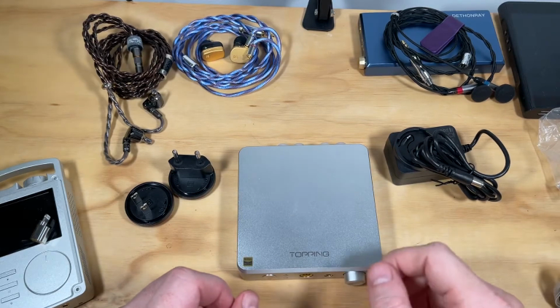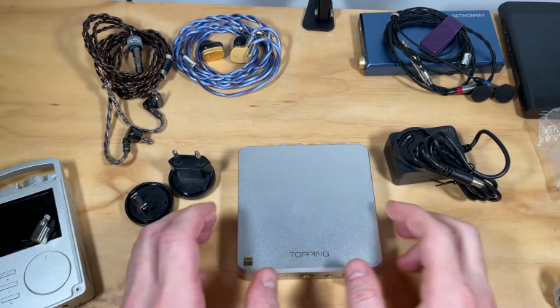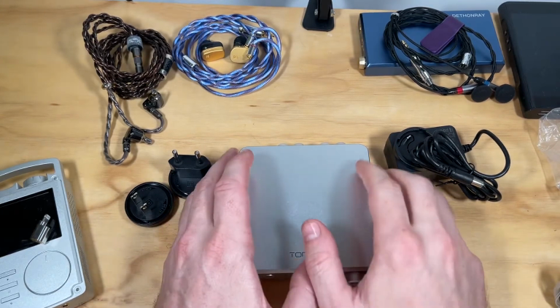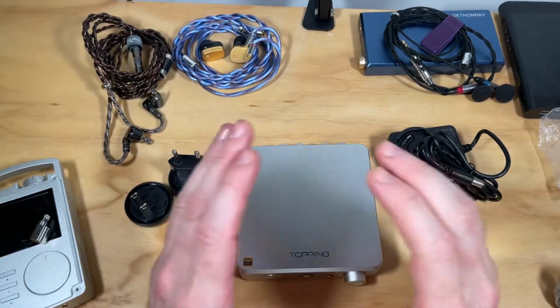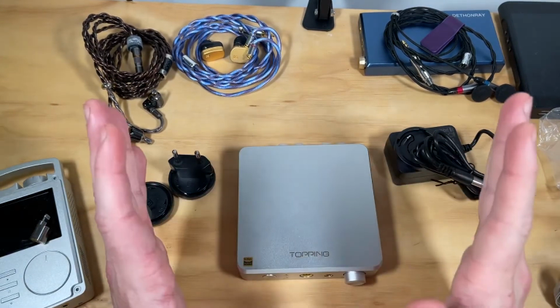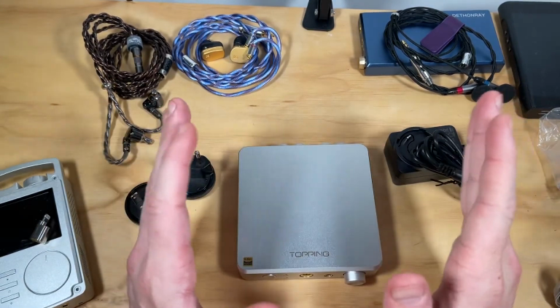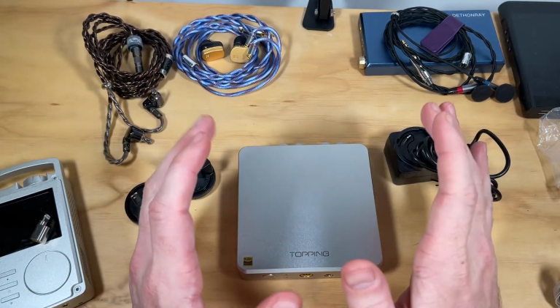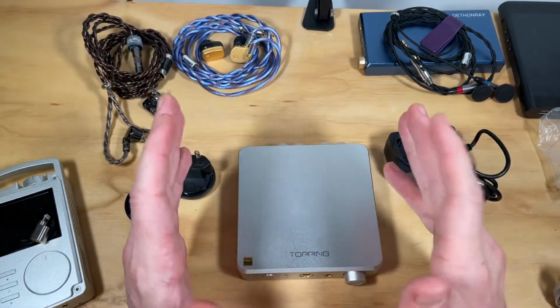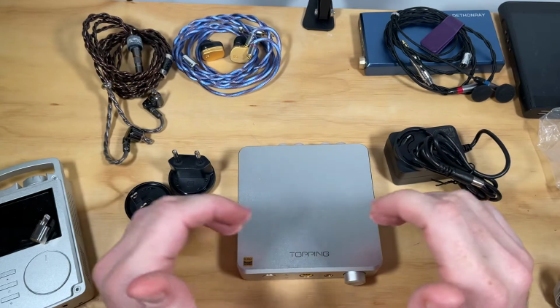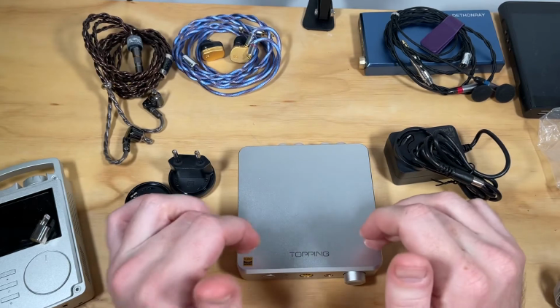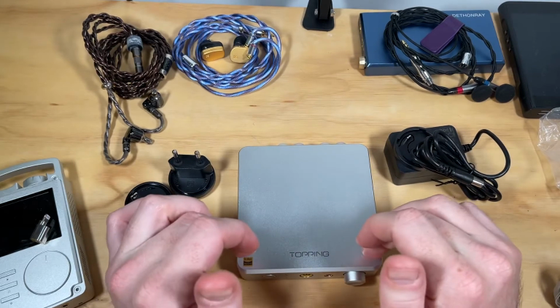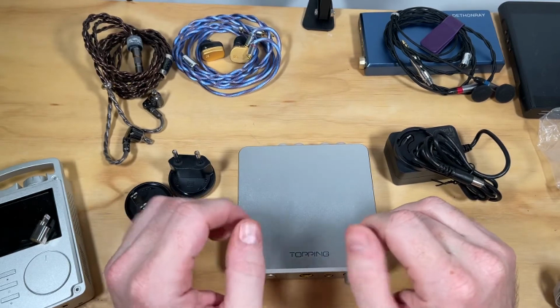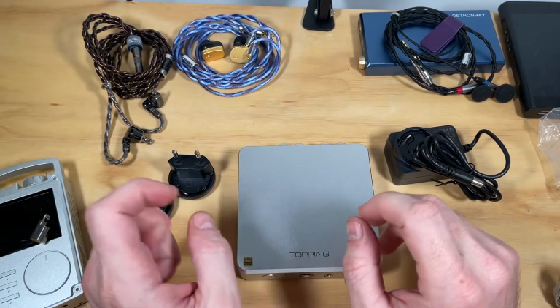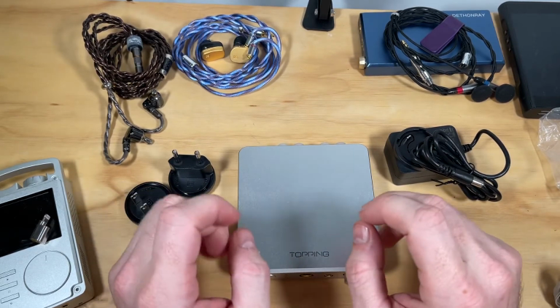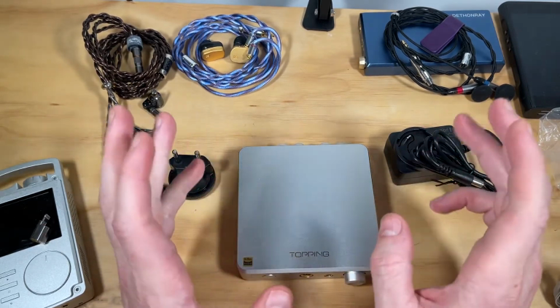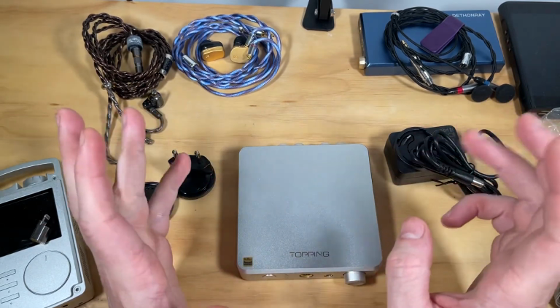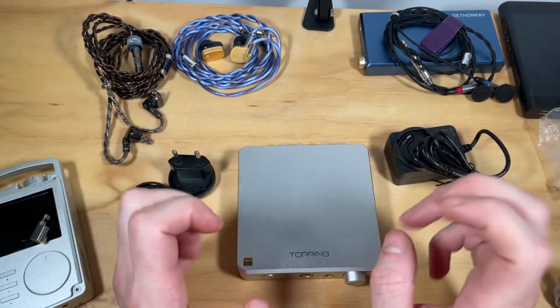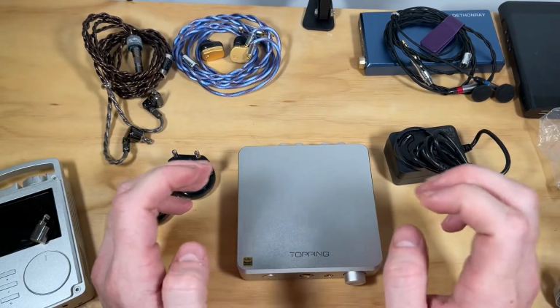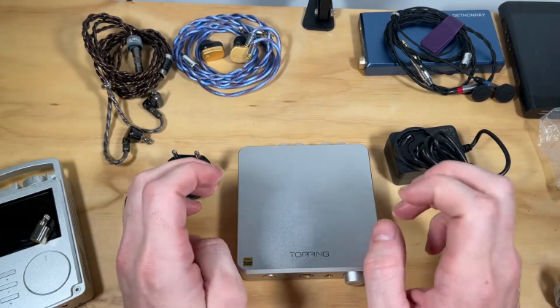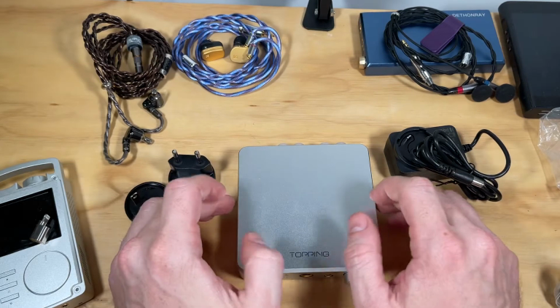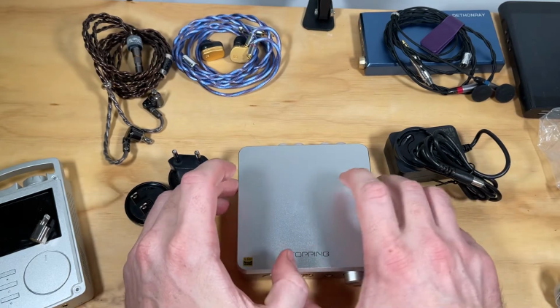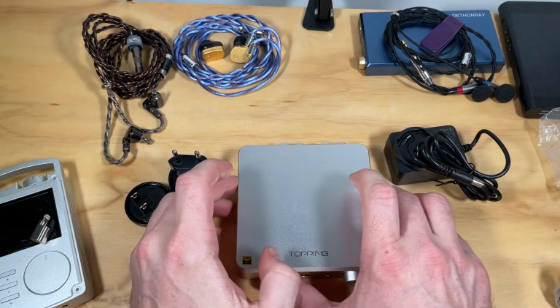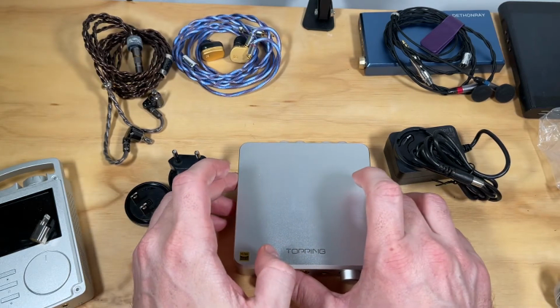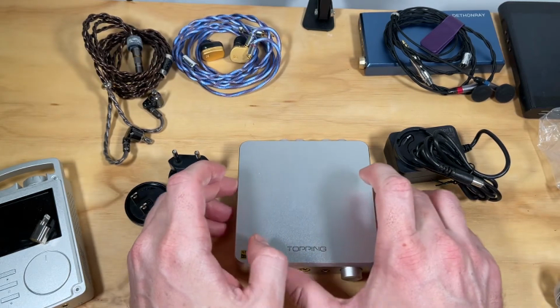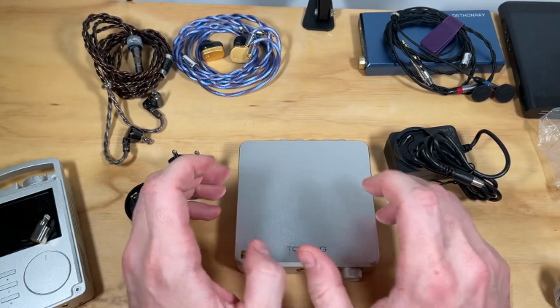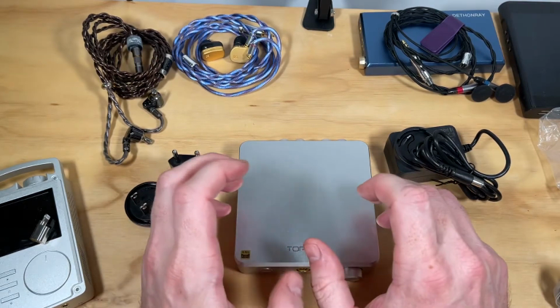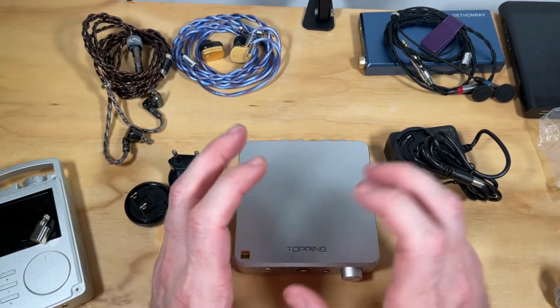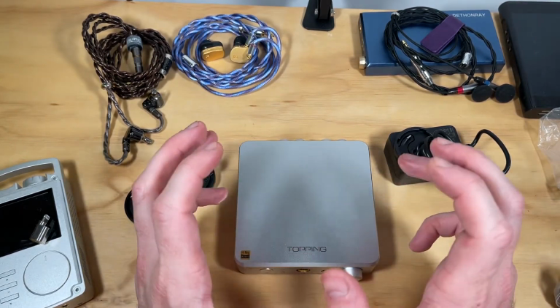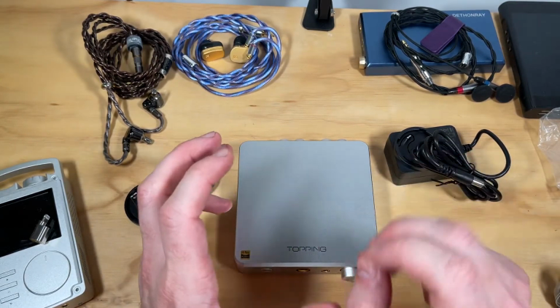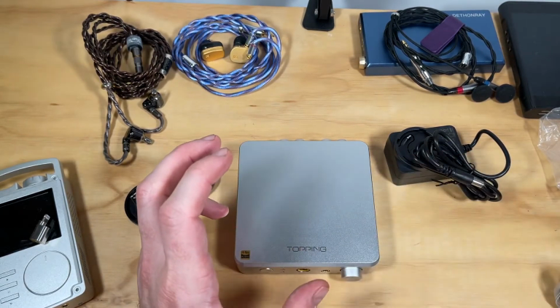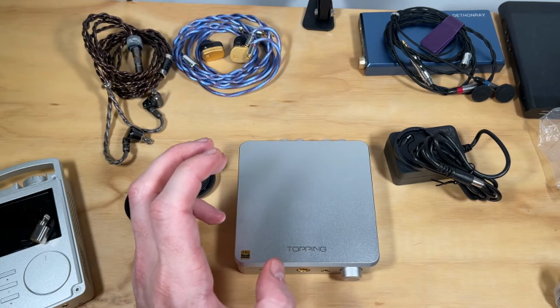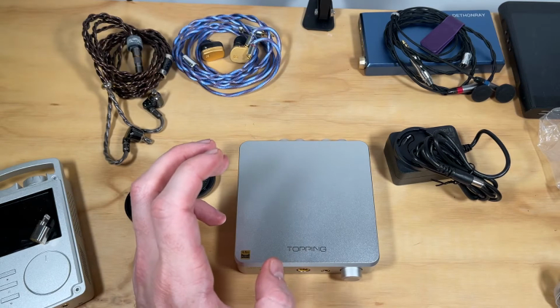Okay, hi guys. This is going to be super quick because this is just an amplifier — well, not just an amplifier, it's an incredible little amplifier.